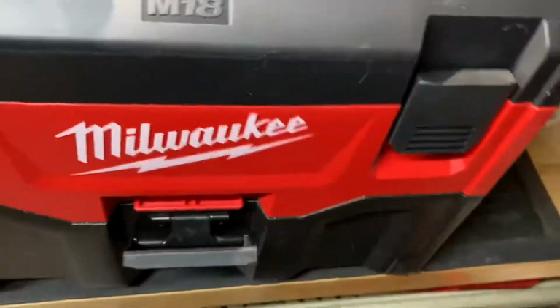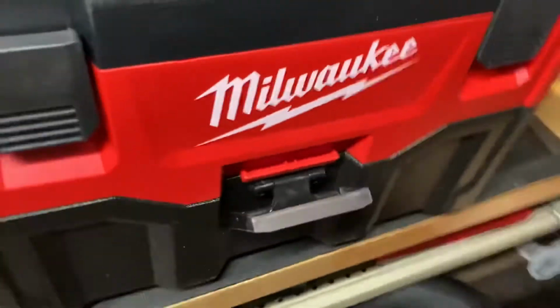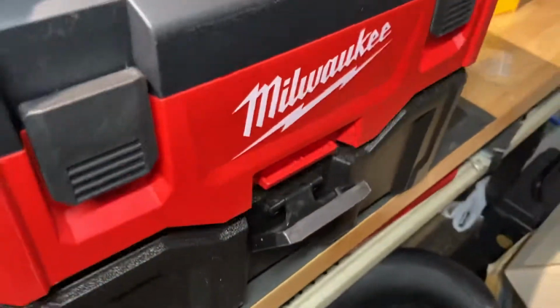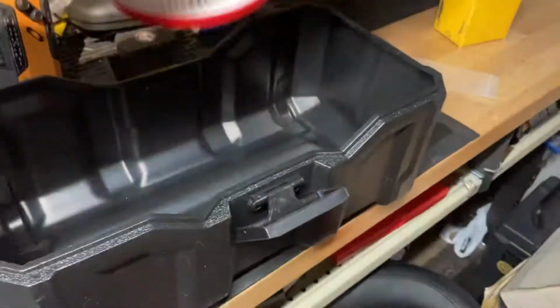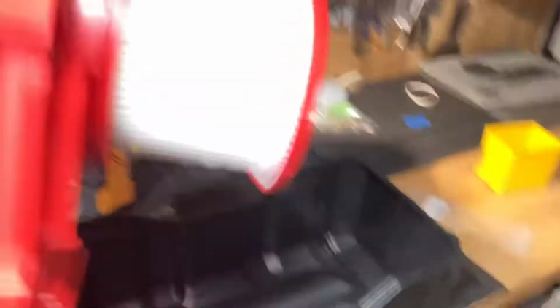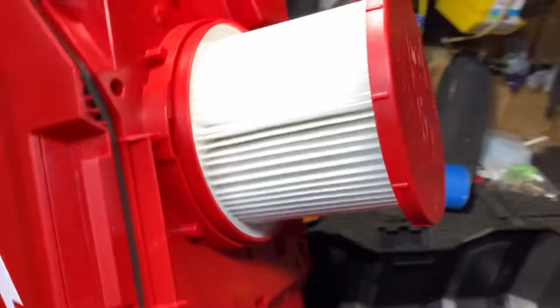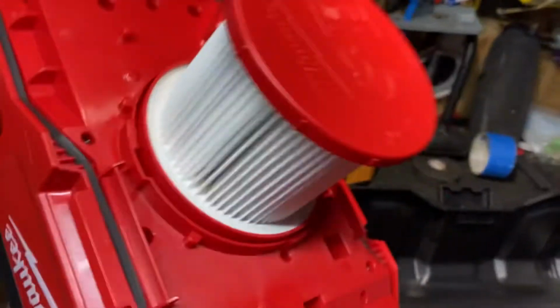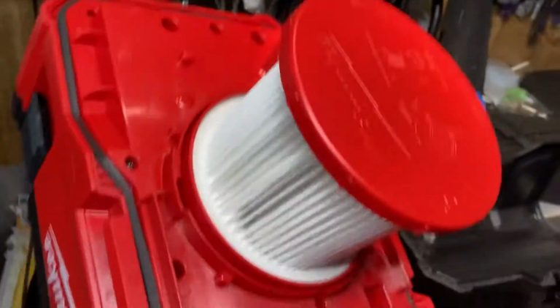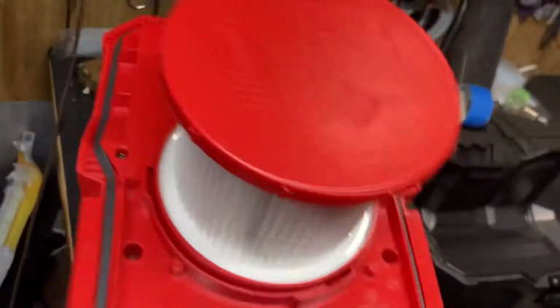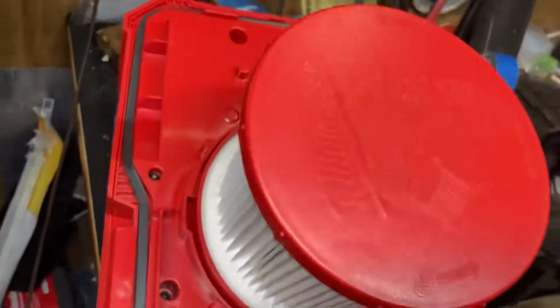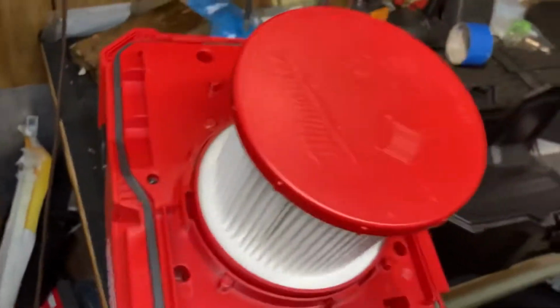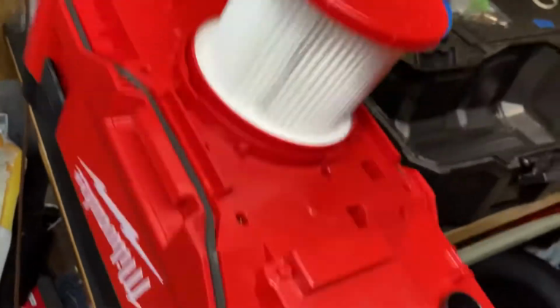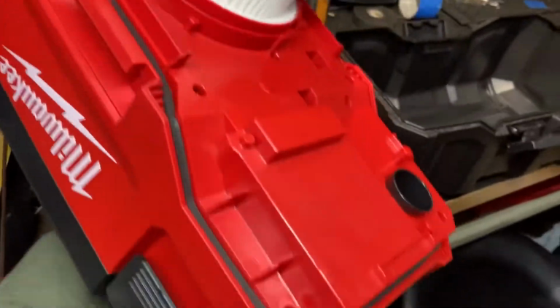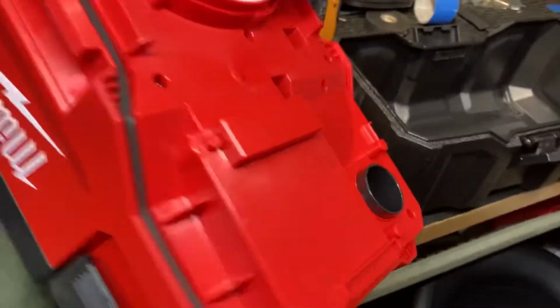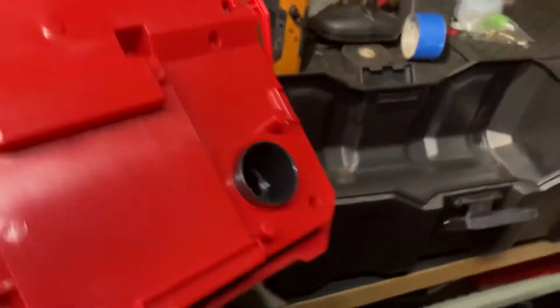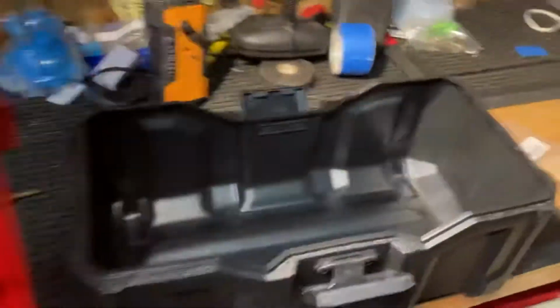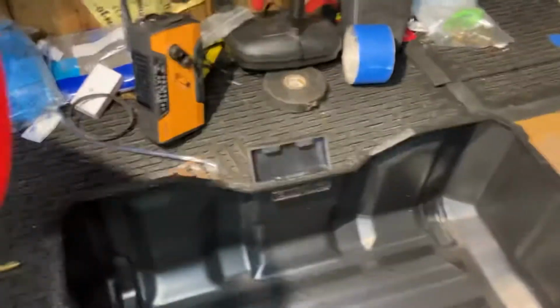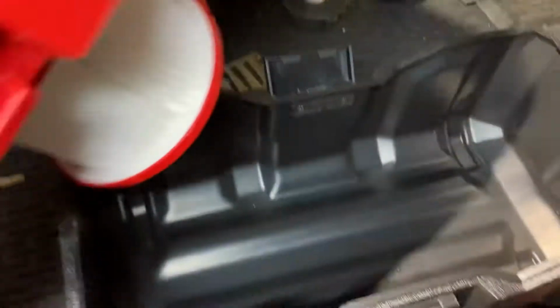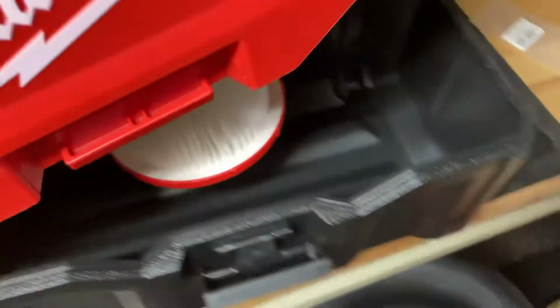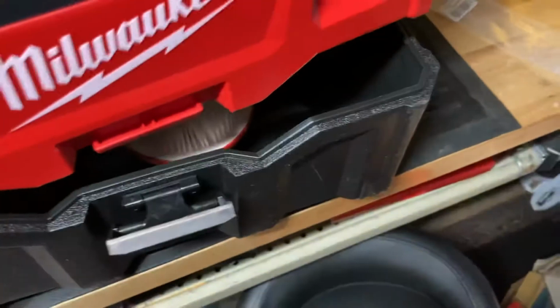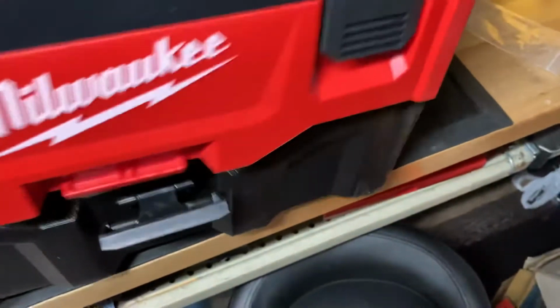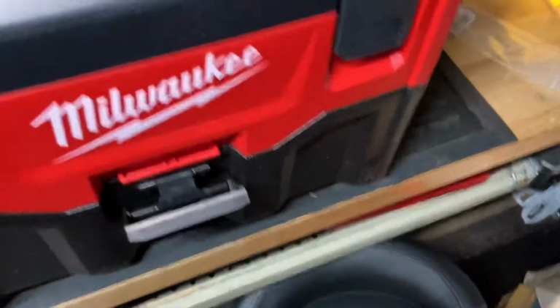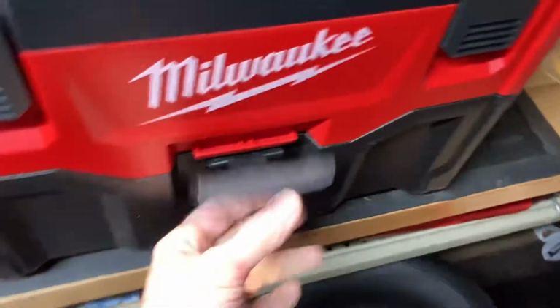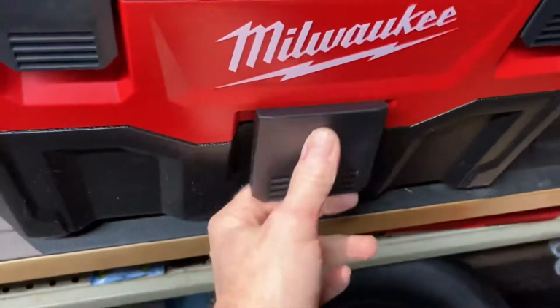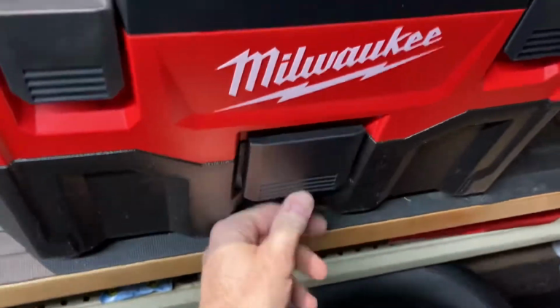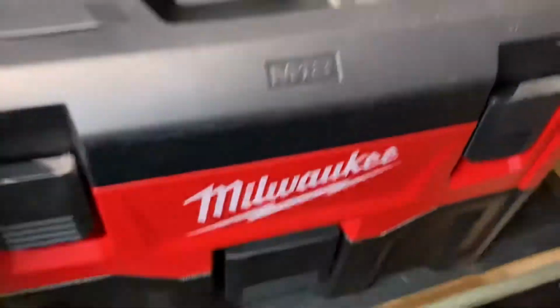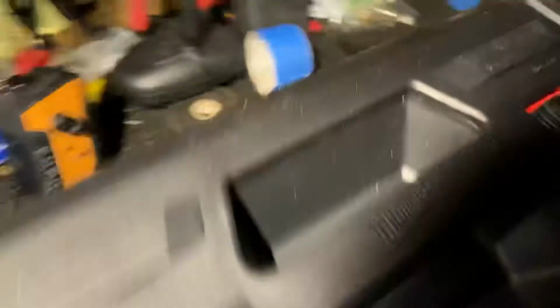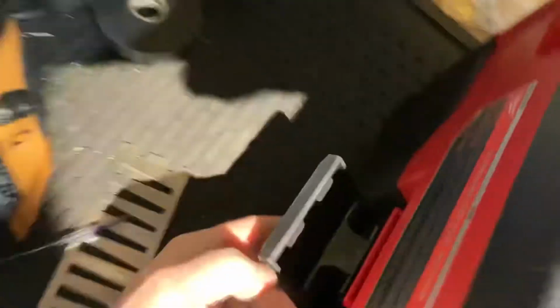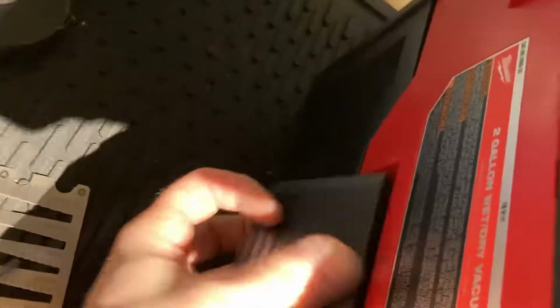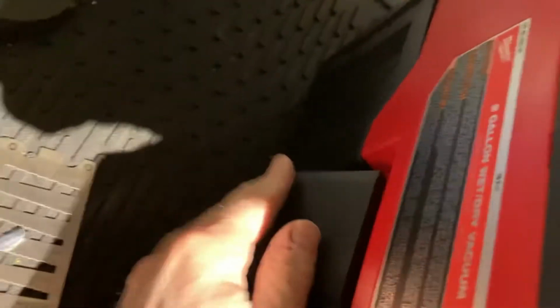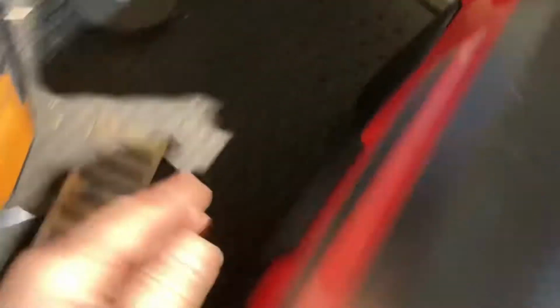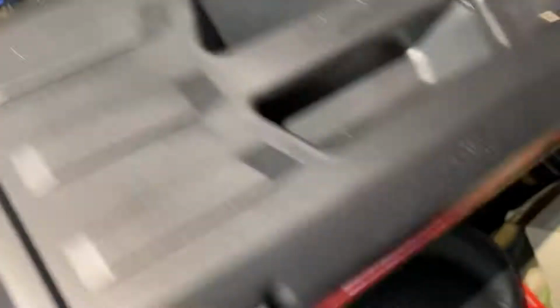I've got it unhooked right now, but that's what it looks like on the inside. It tells you about your filter and your dirt bowl, and there's a hook on each side.